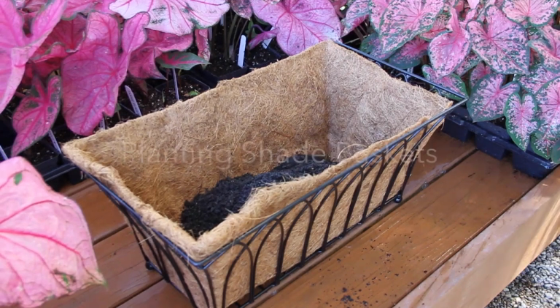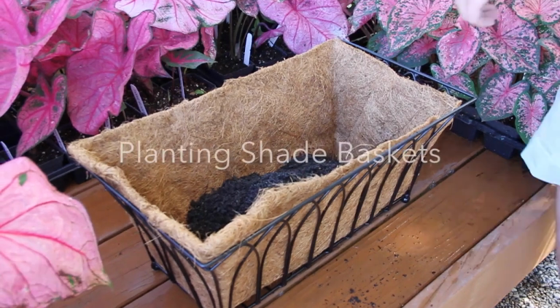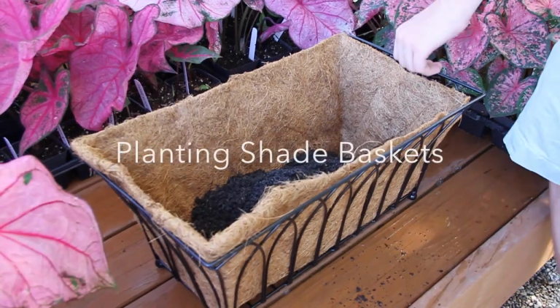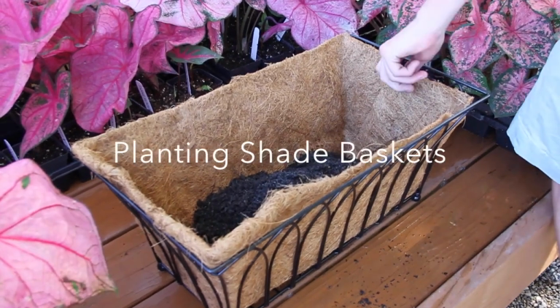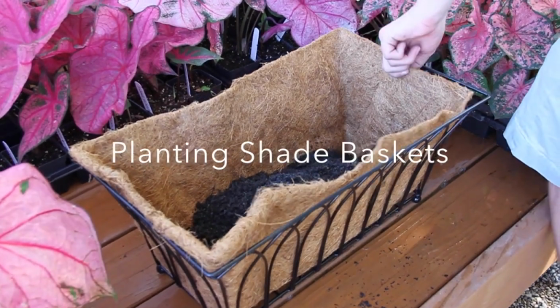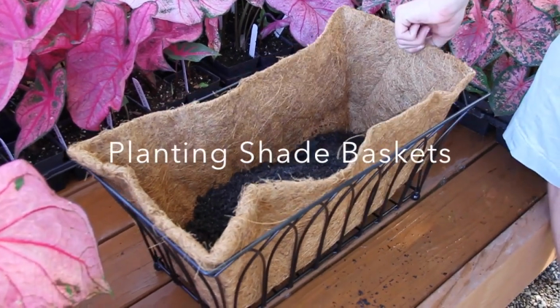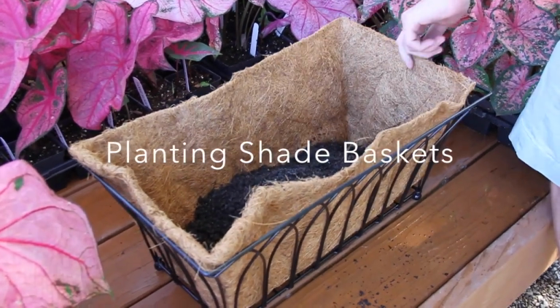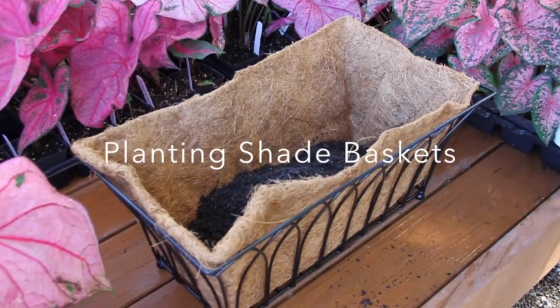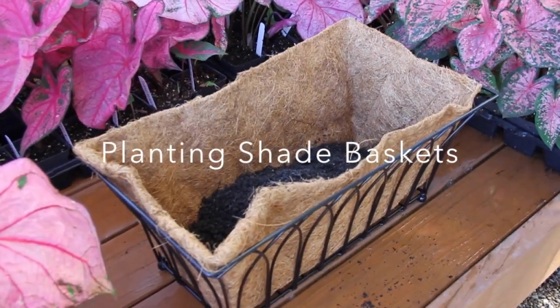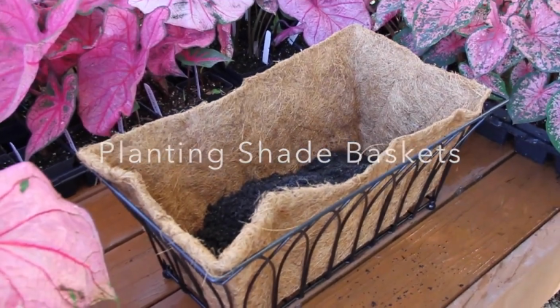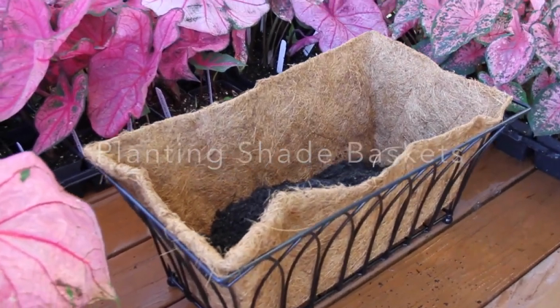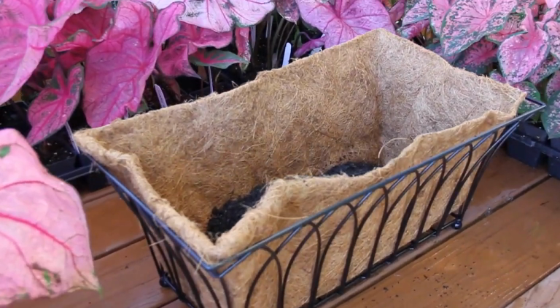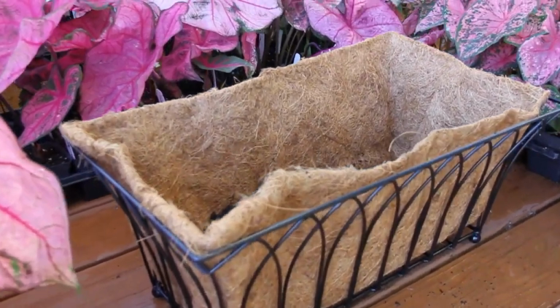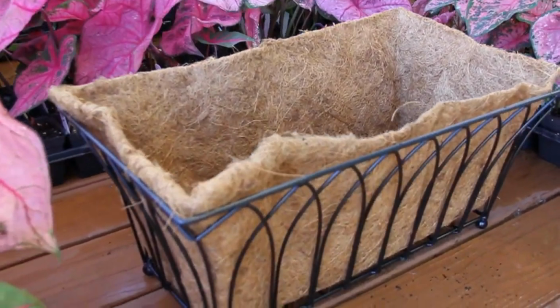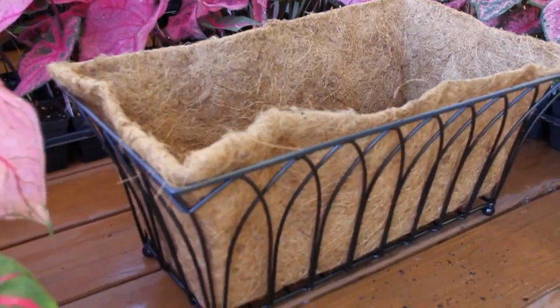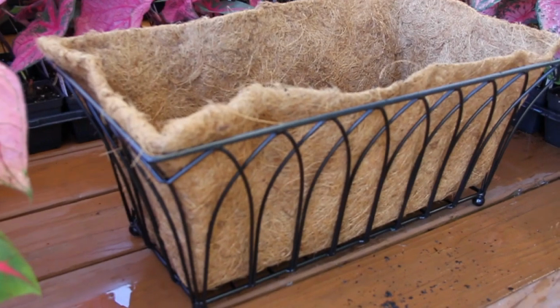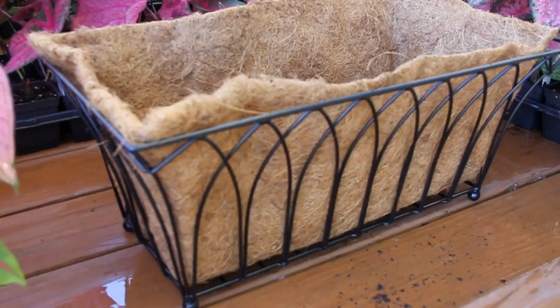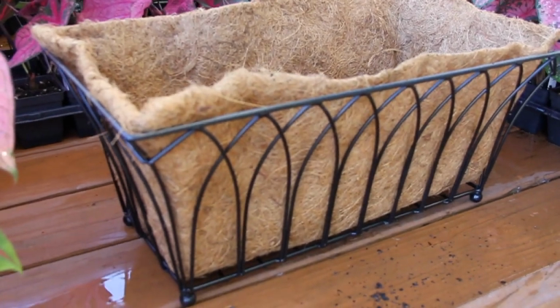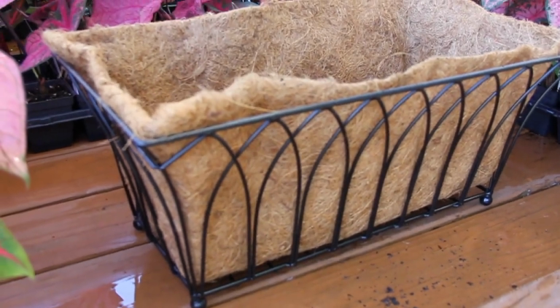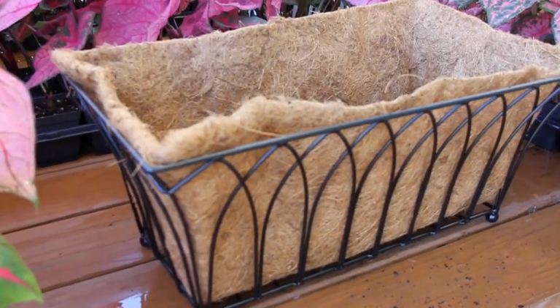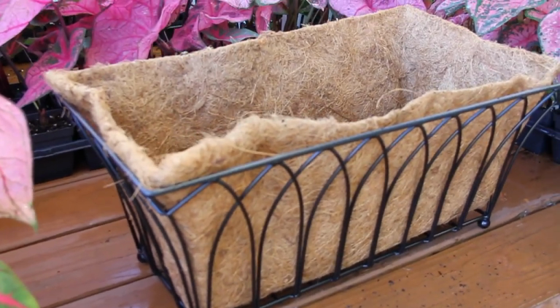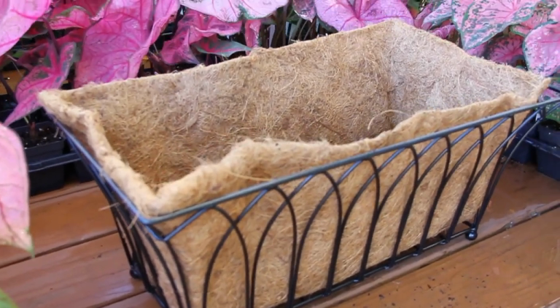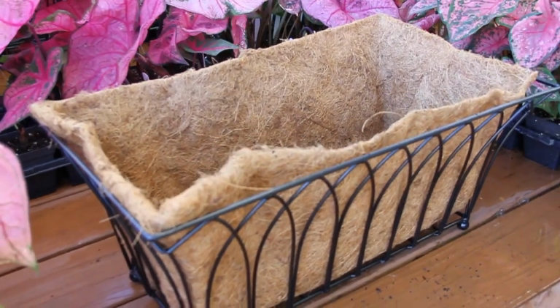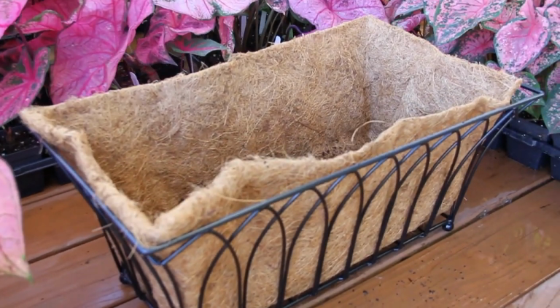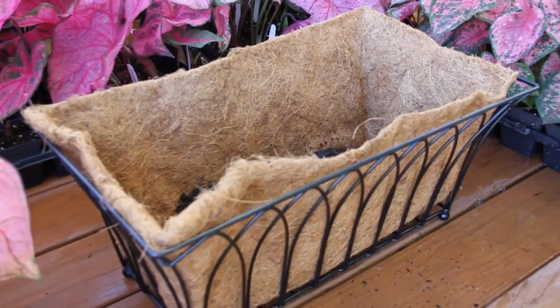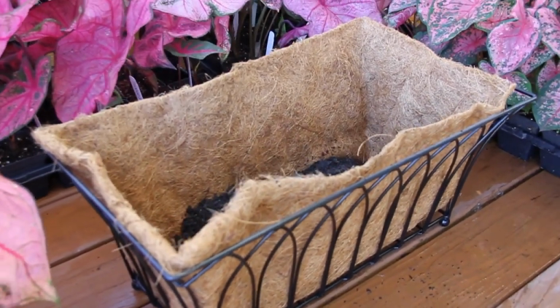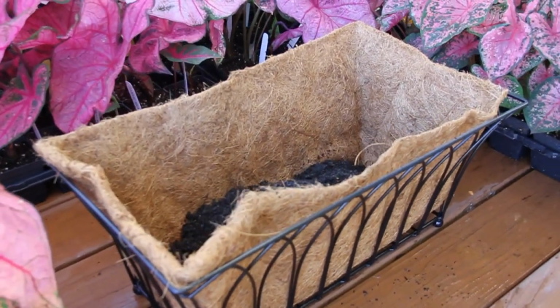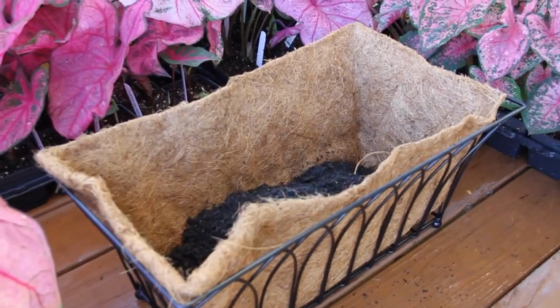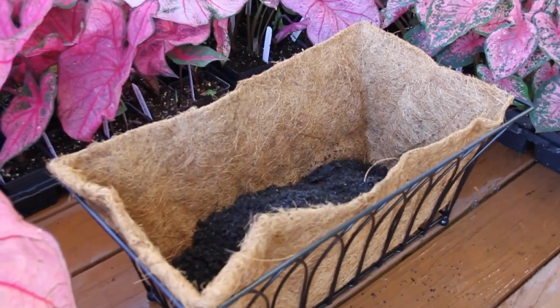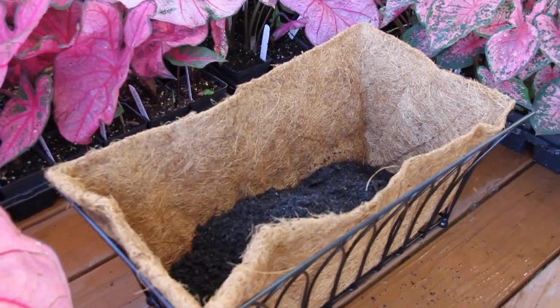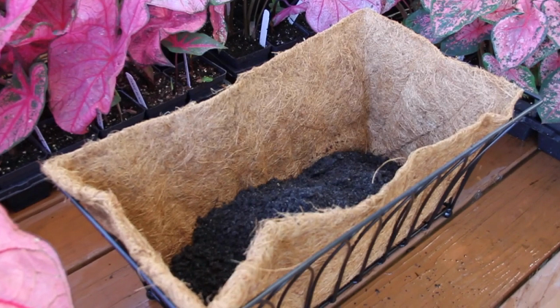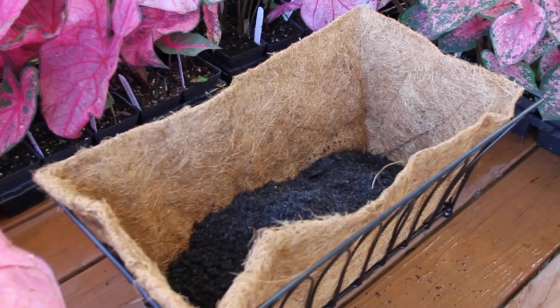Hey, this is Chad Harris with TheGardenGates.com. We're here taking a look at one of our iron planters with a nice cocoa liner. These are great because they last for years — high quality cocoa liner.